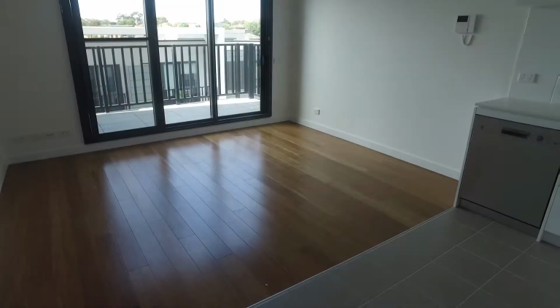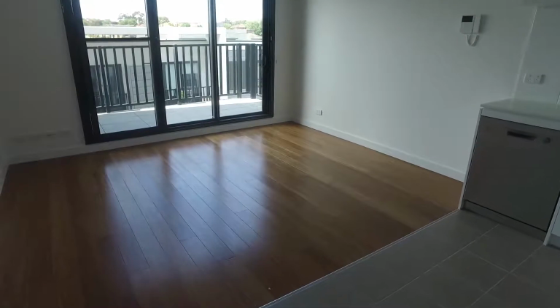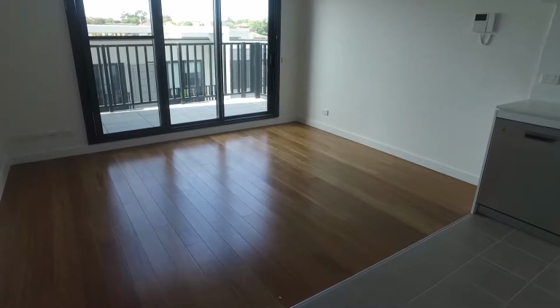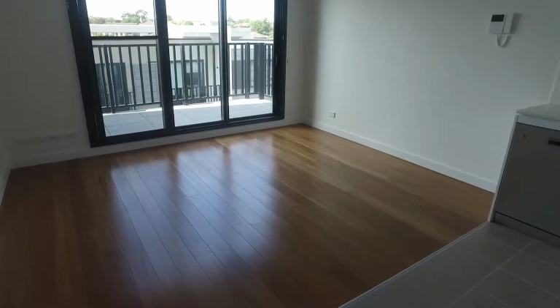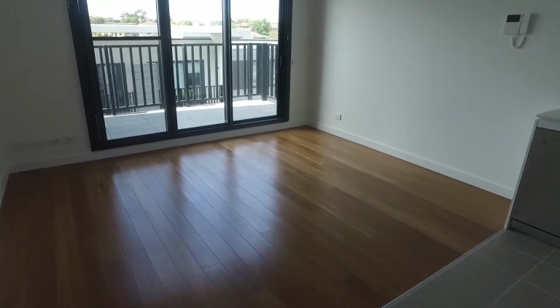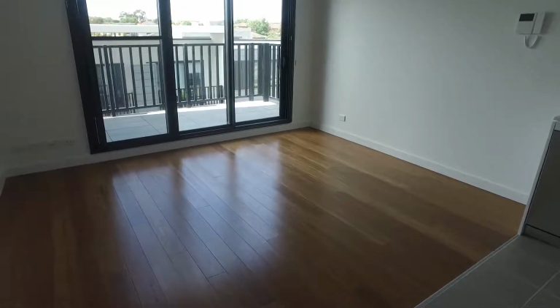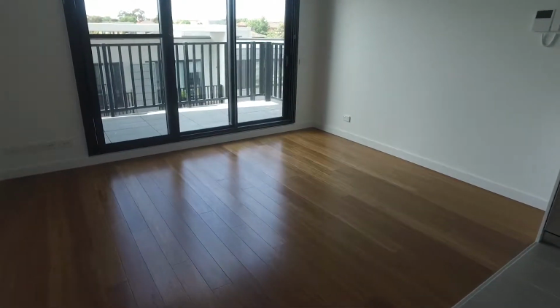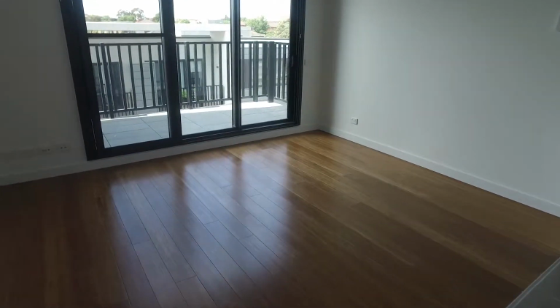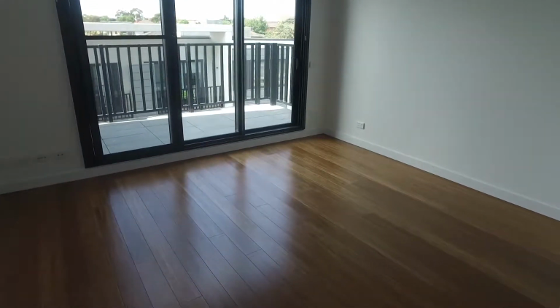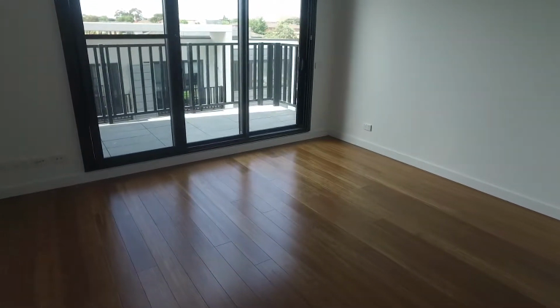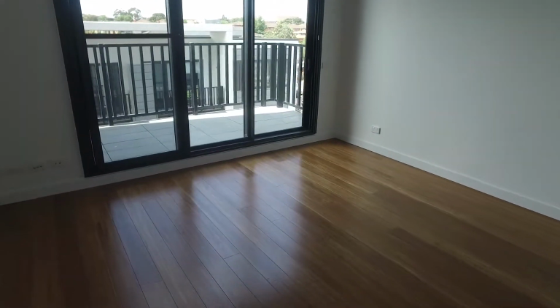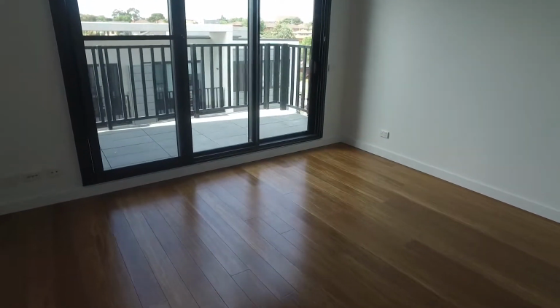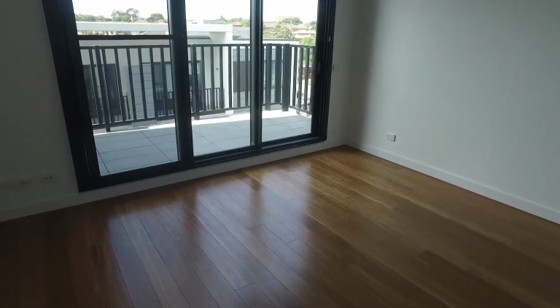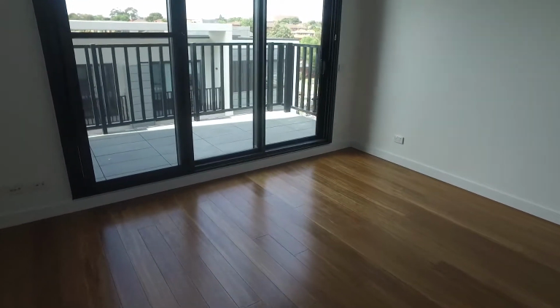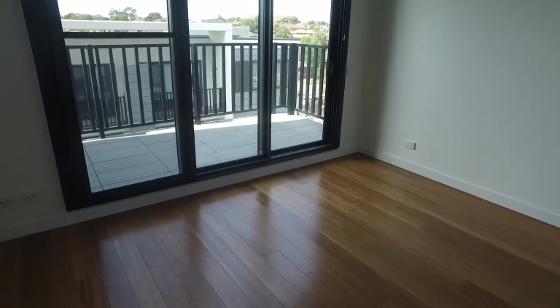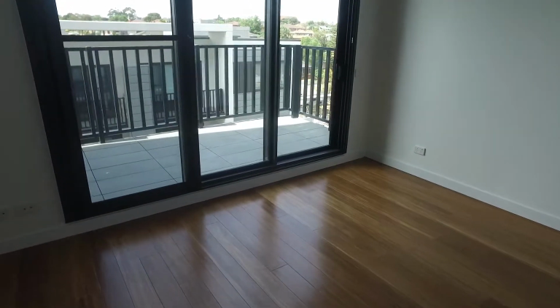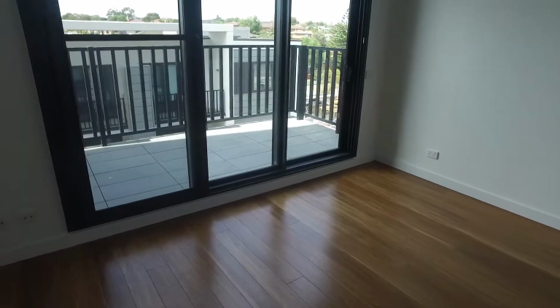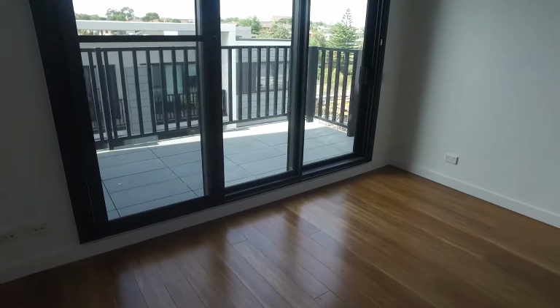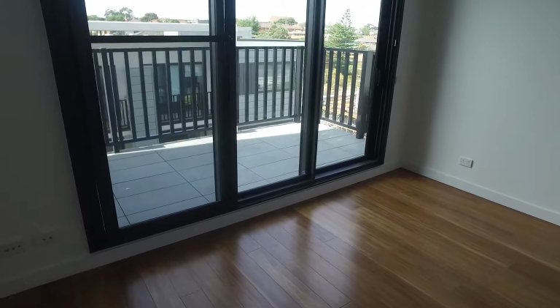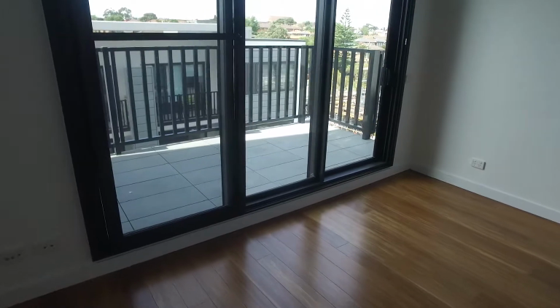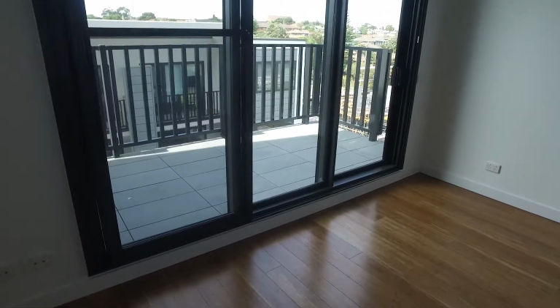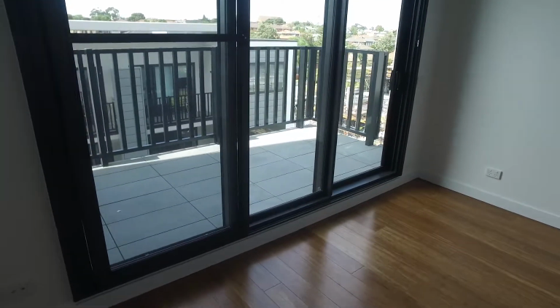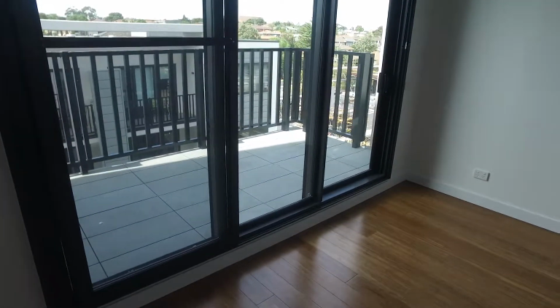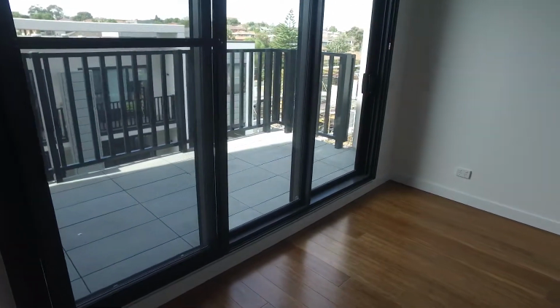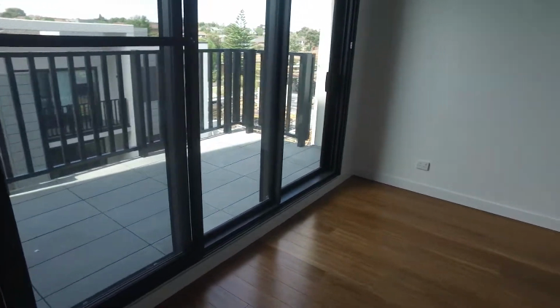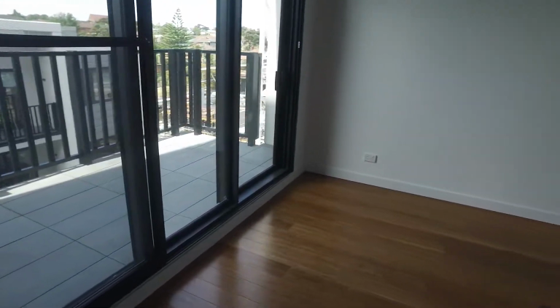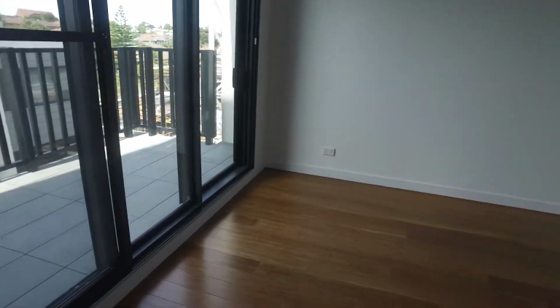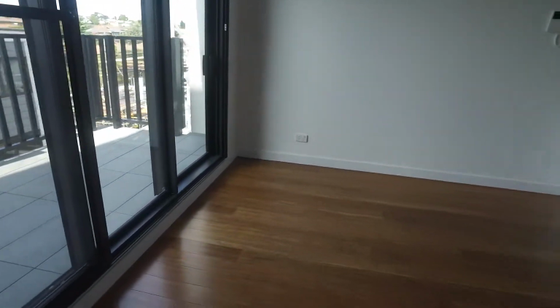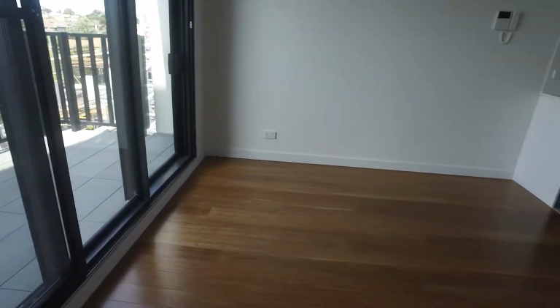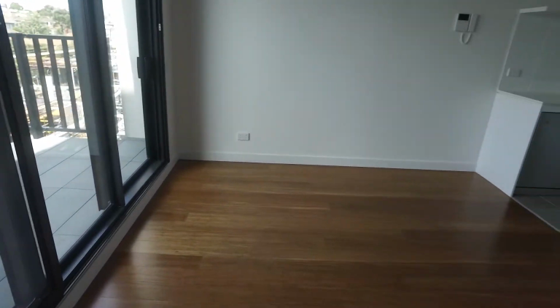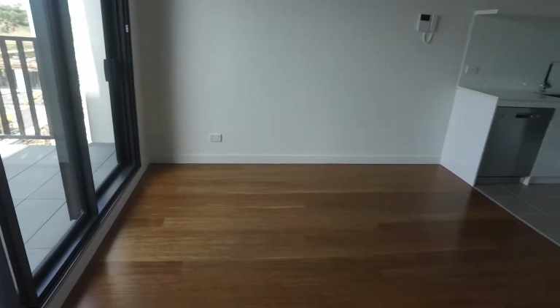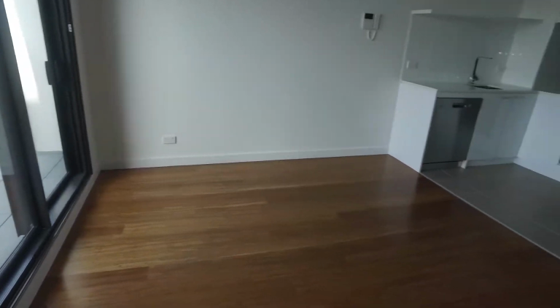Hi, this is Laura Hewson from Melbourne Real Estate and this is the marketing video for apartment 416 at 8 Olive York Way in Brunswick.